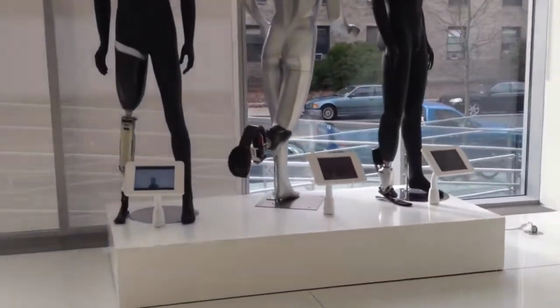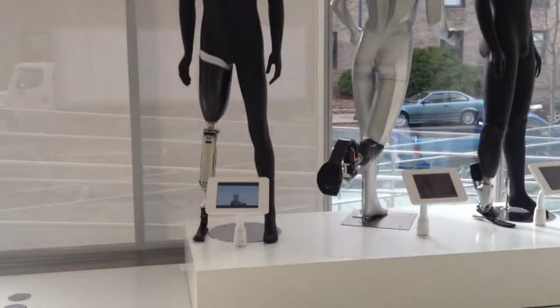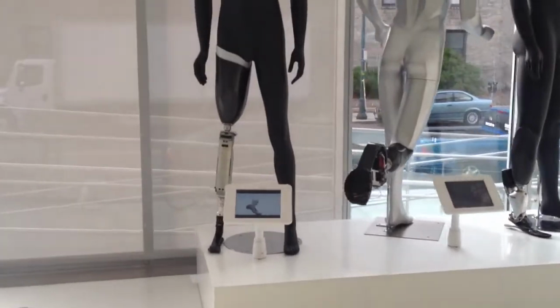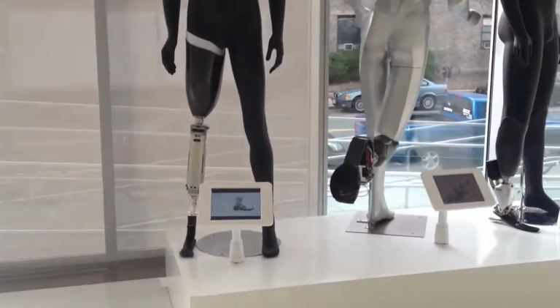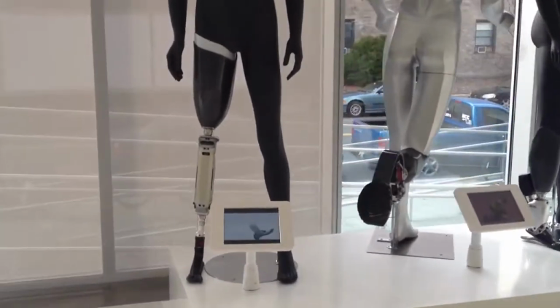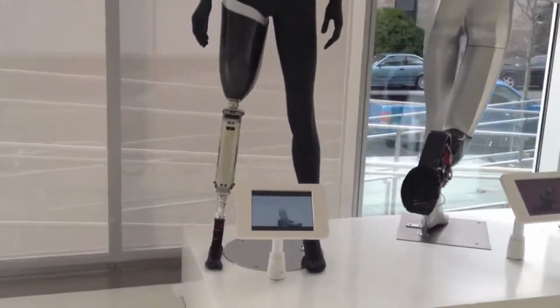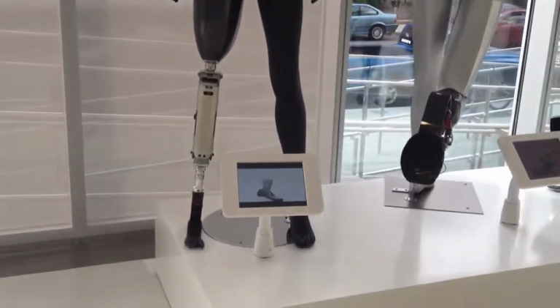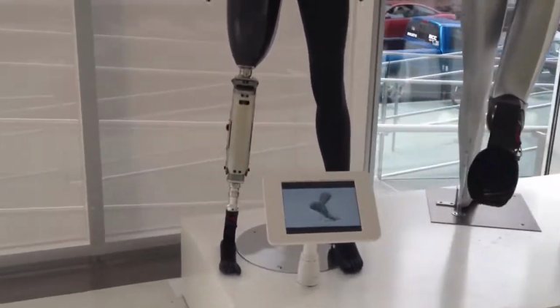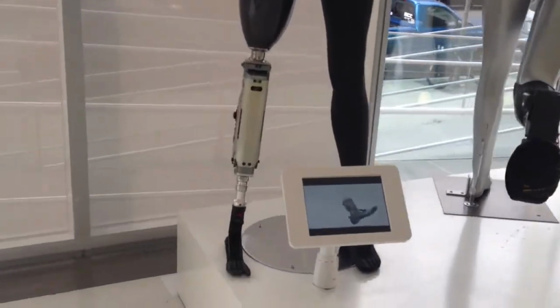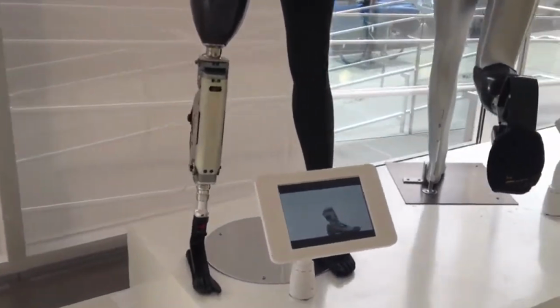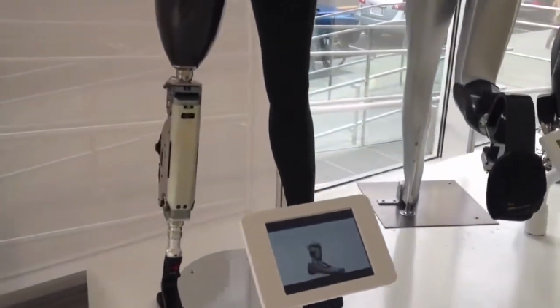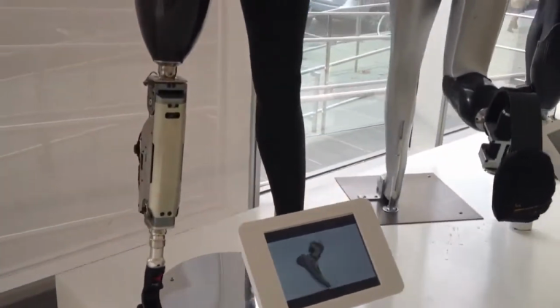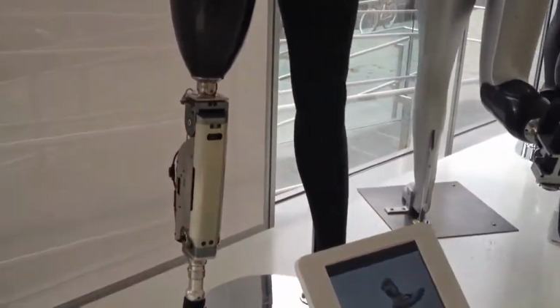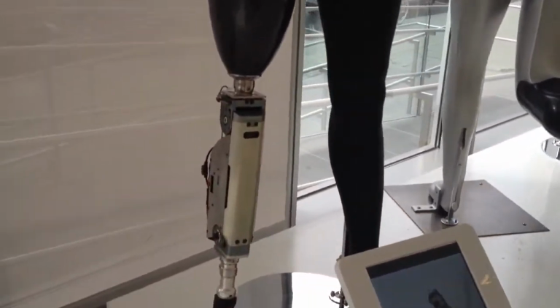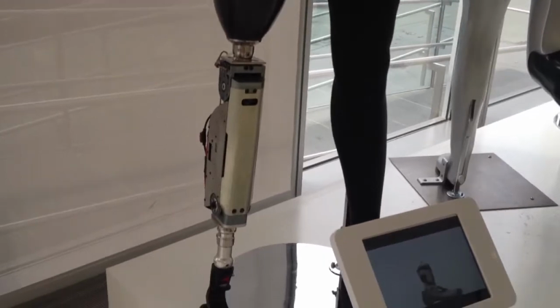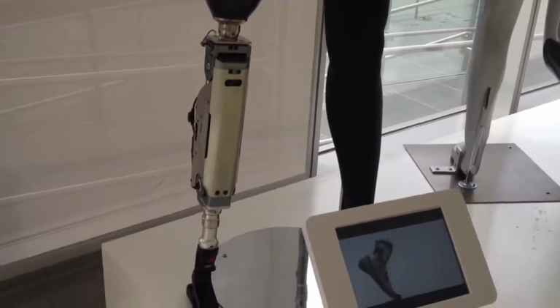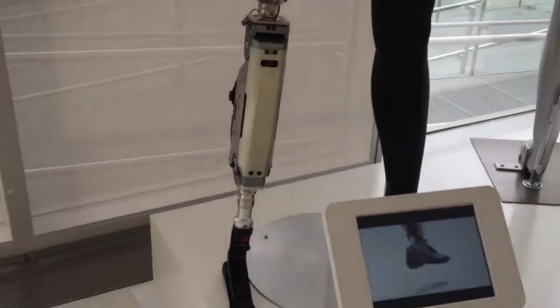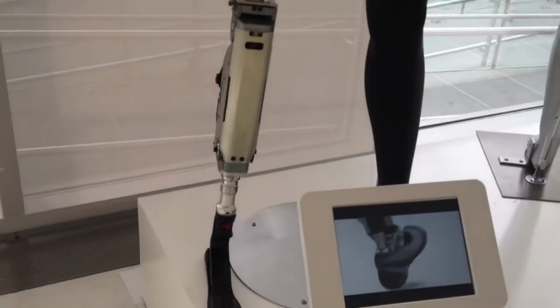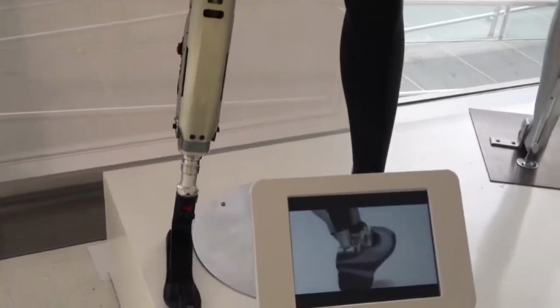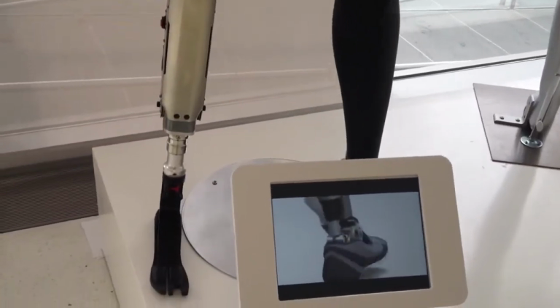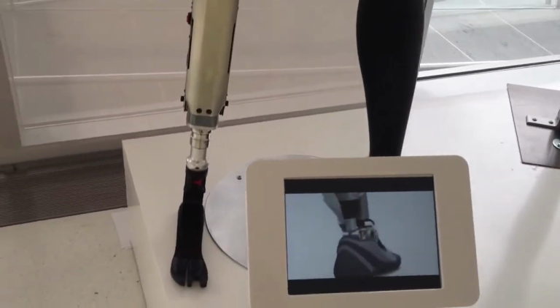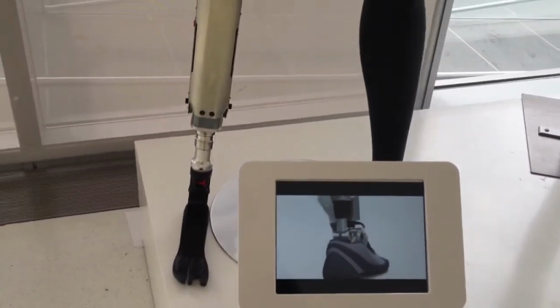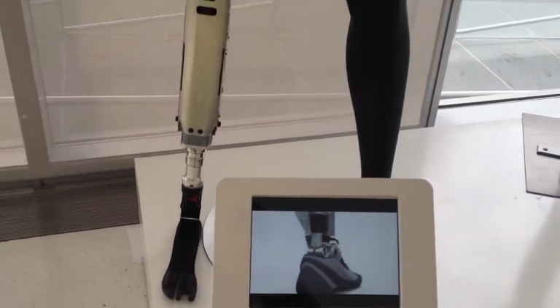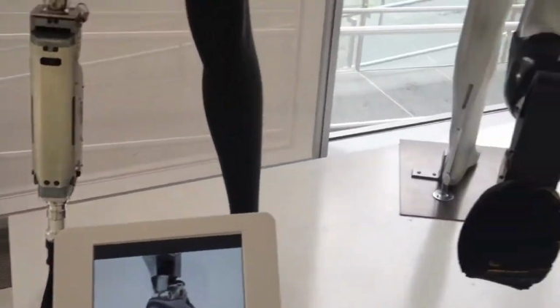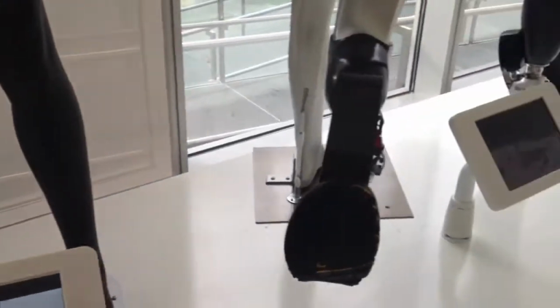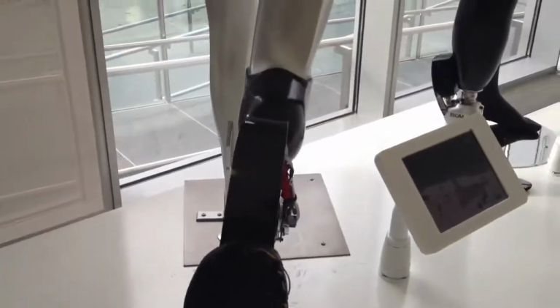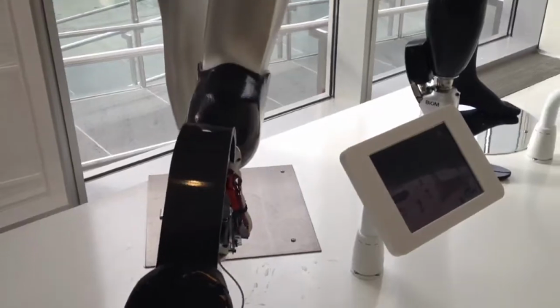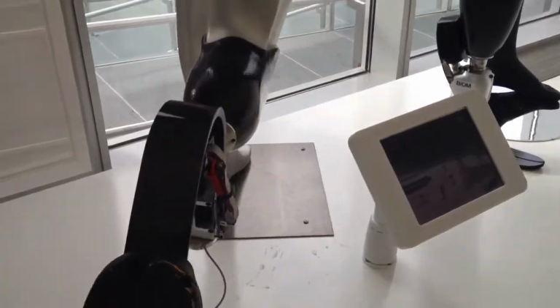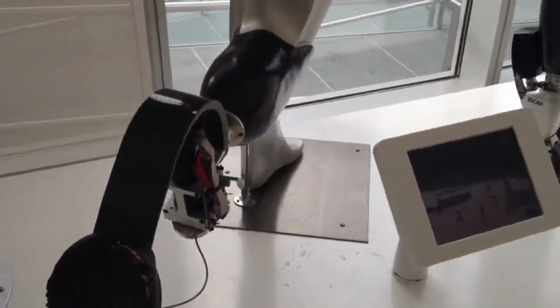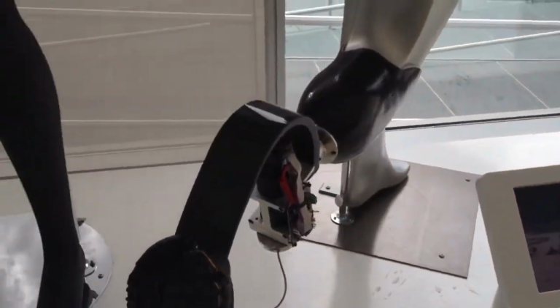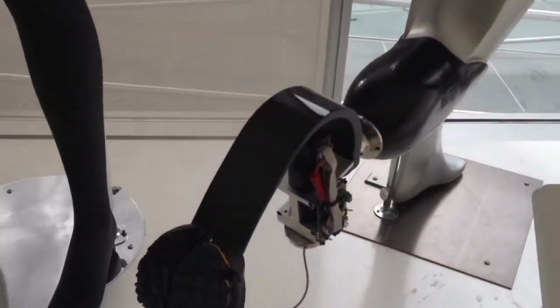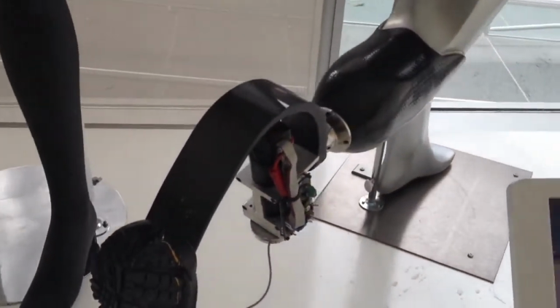Looks like prosthetics. There's auter. Two wheelers. Very cool. Thank you.